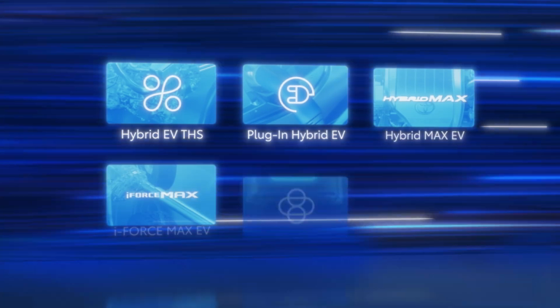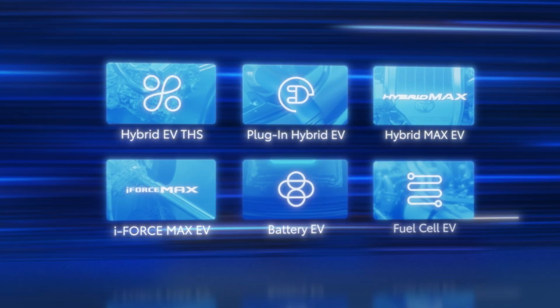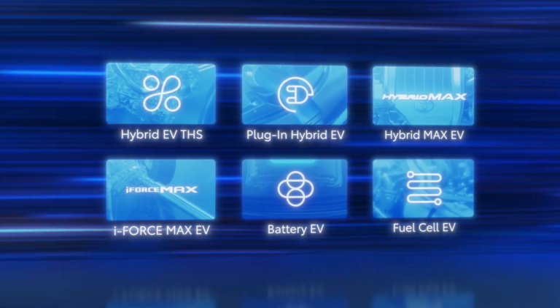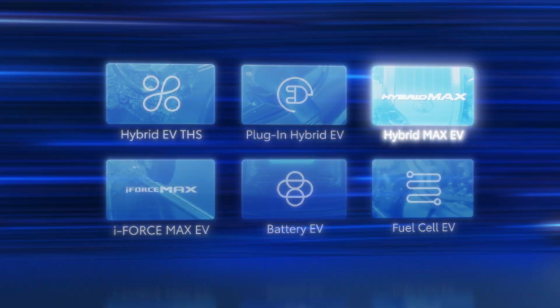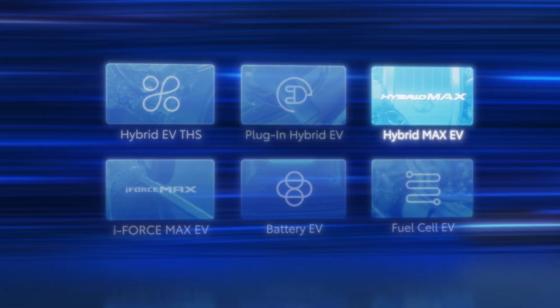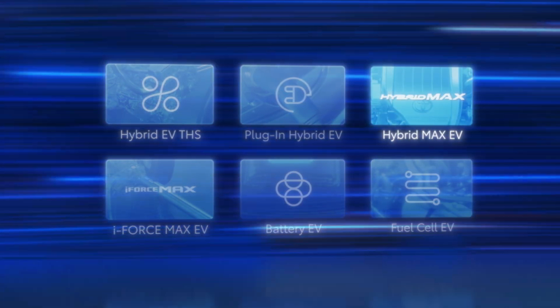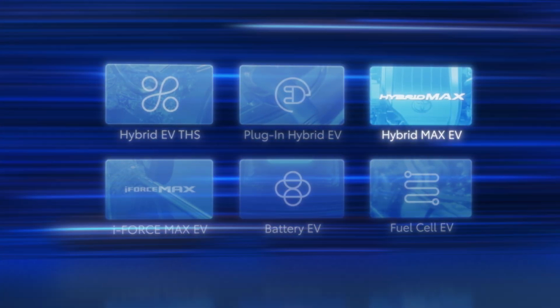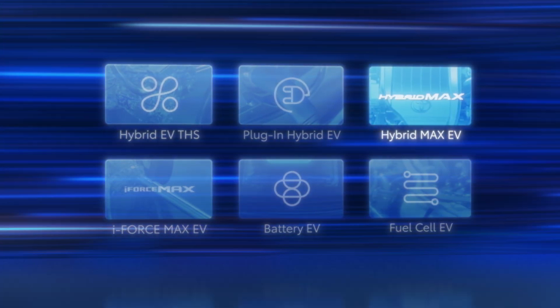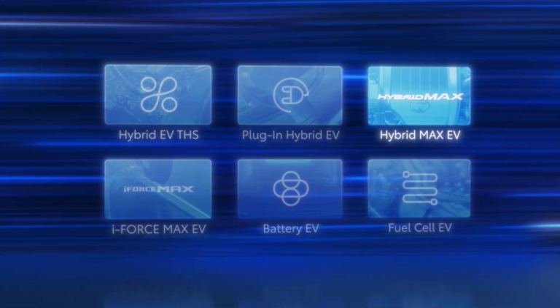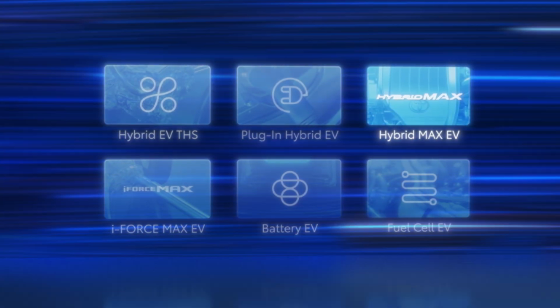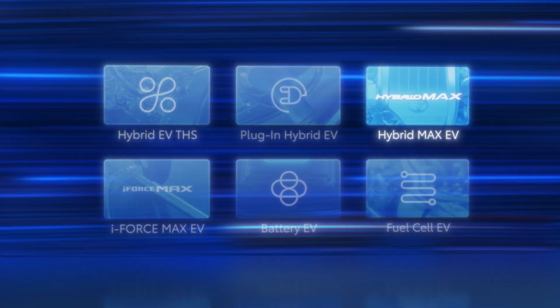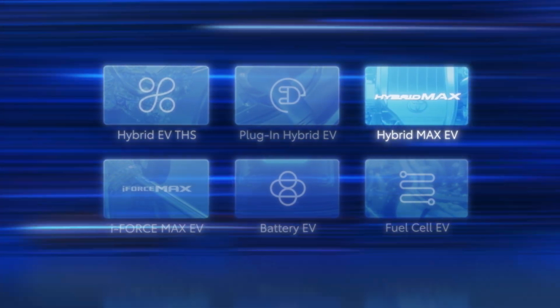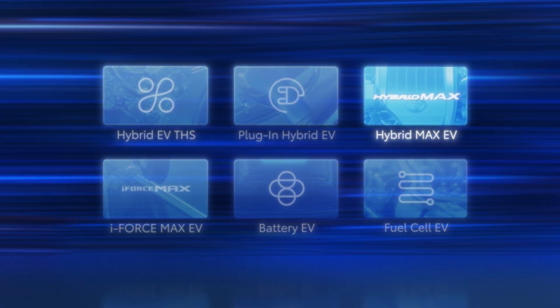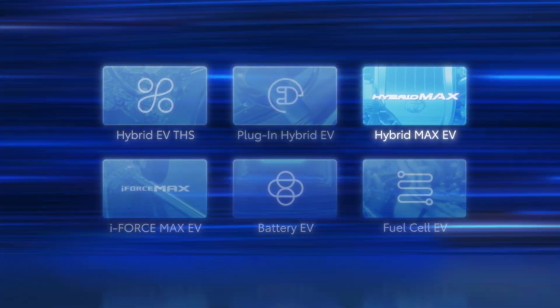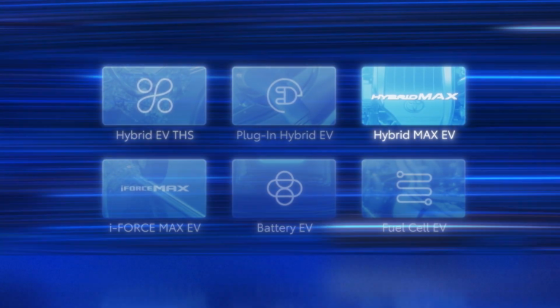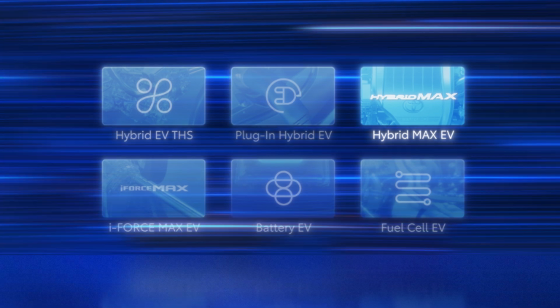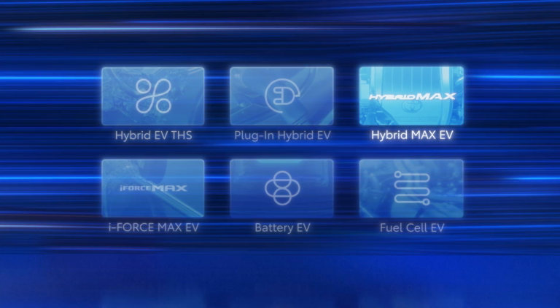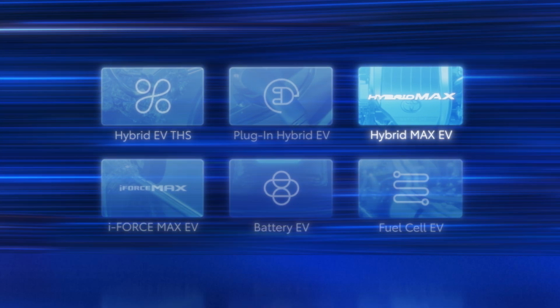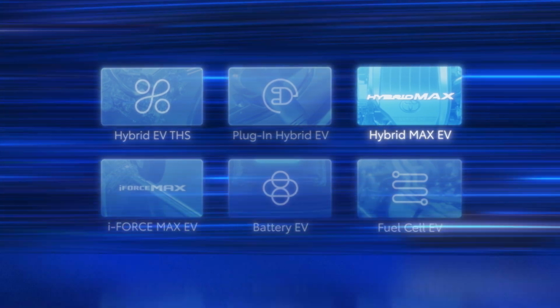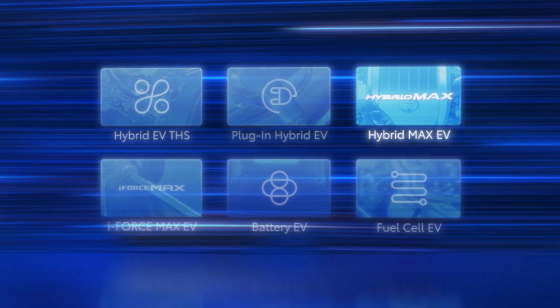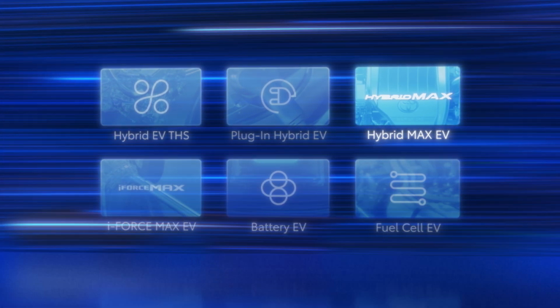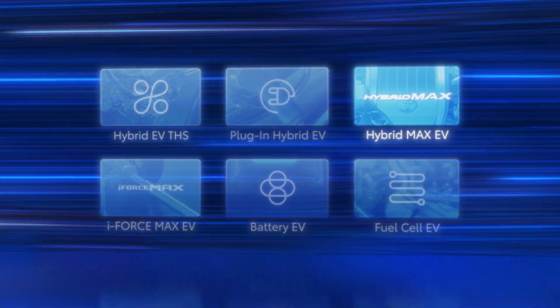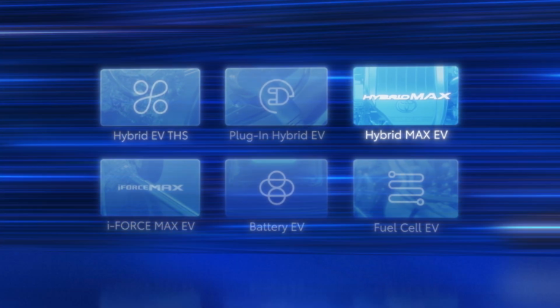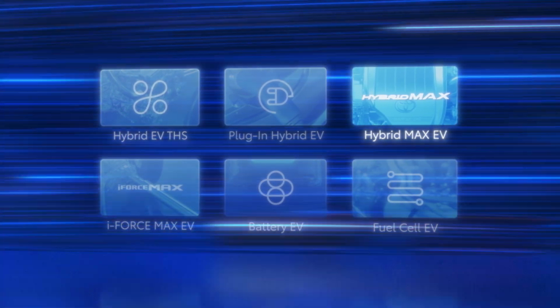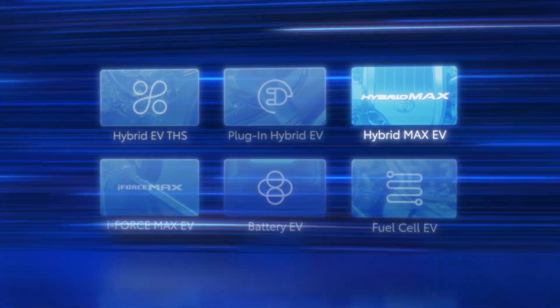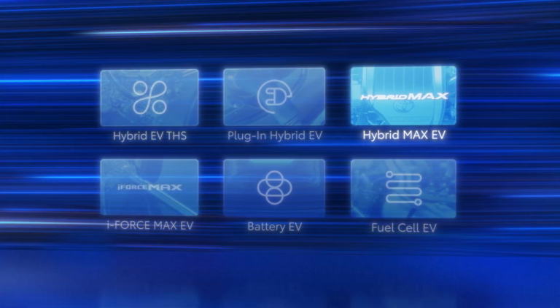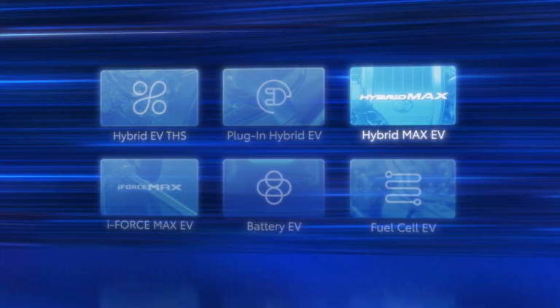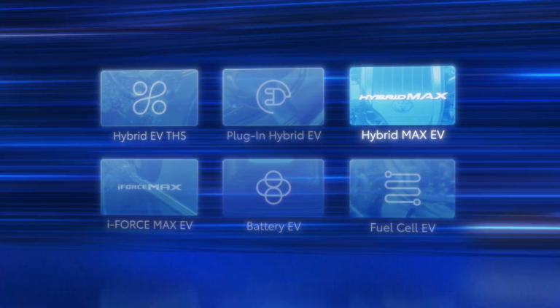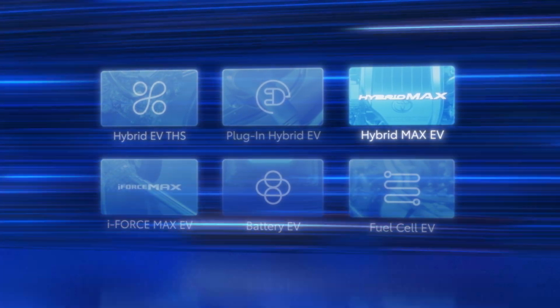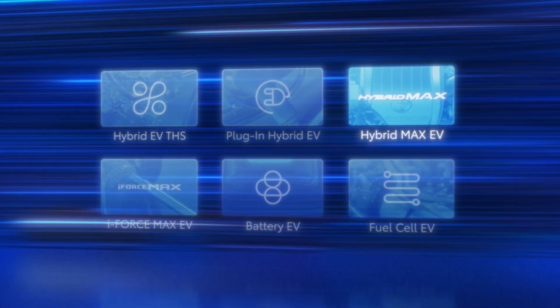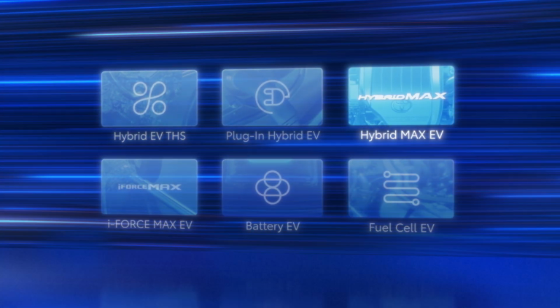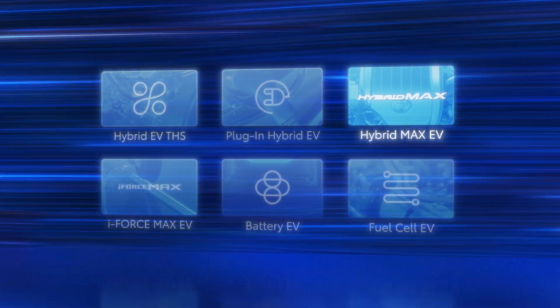Hybrid Max provides excellent power, efficiency, and a healthy dose of electrified fun to deliver next-level driving excitement. Let's take a closer look and see how this is accomplished.